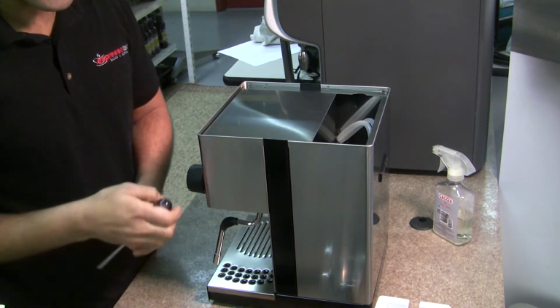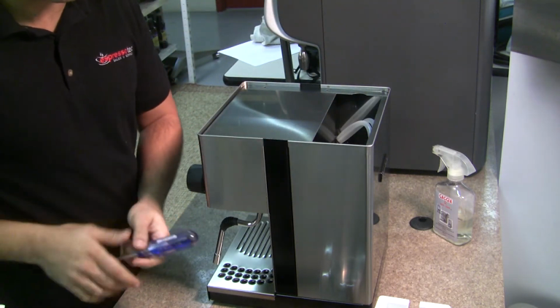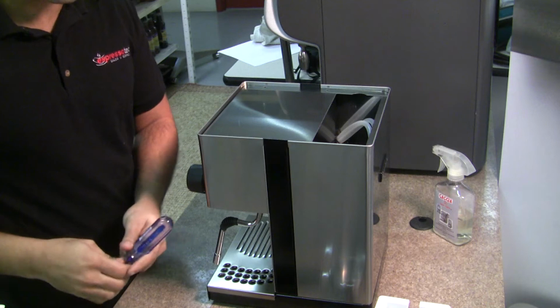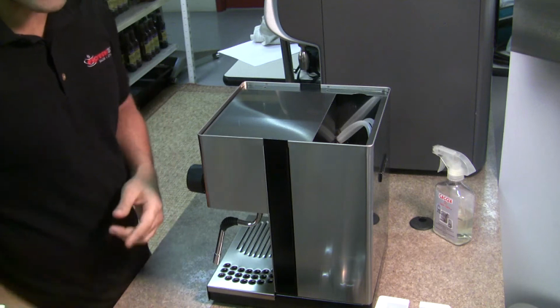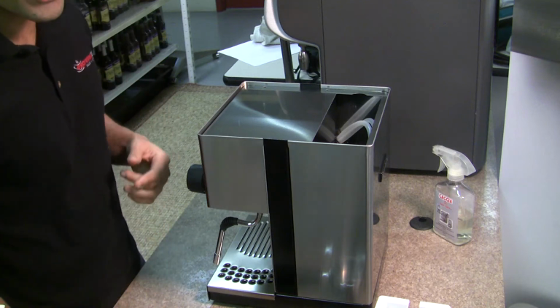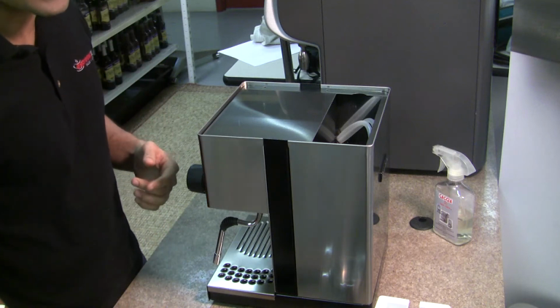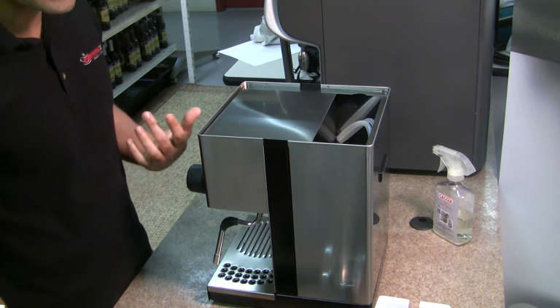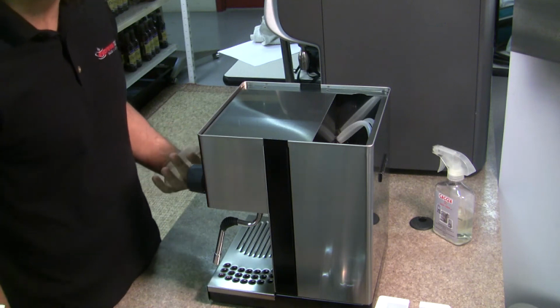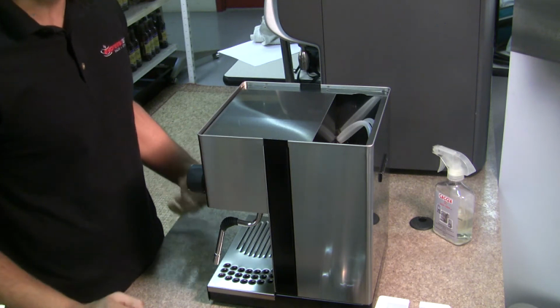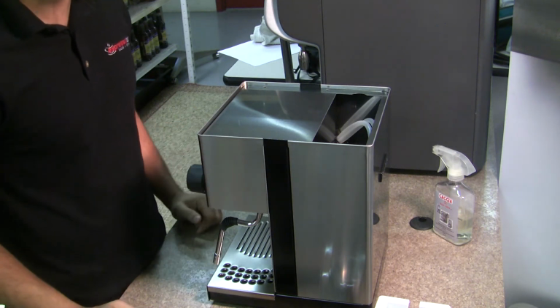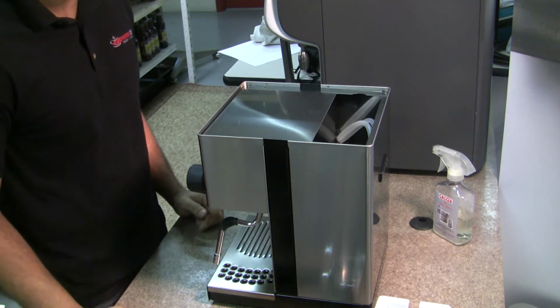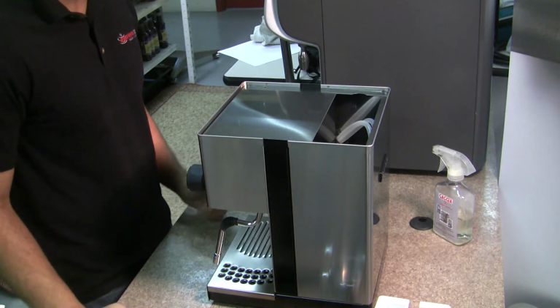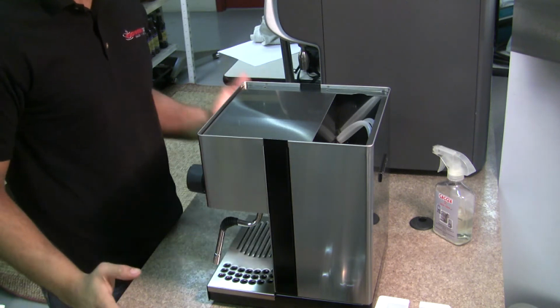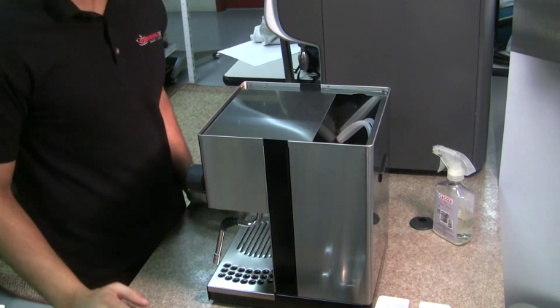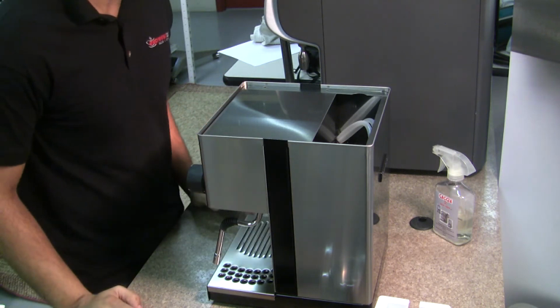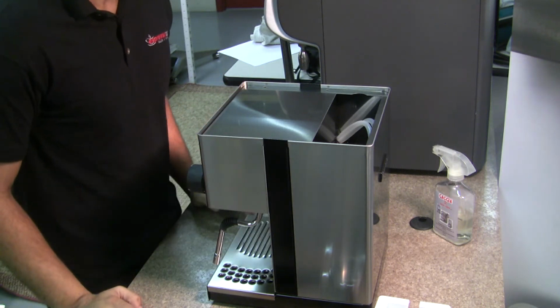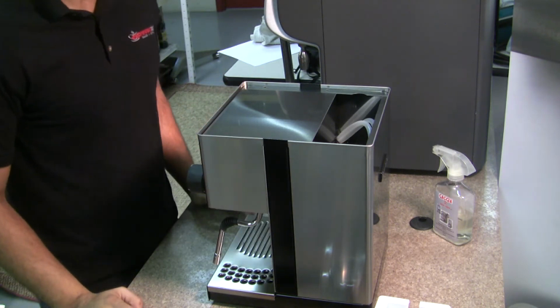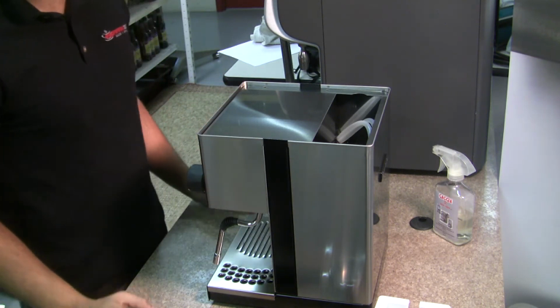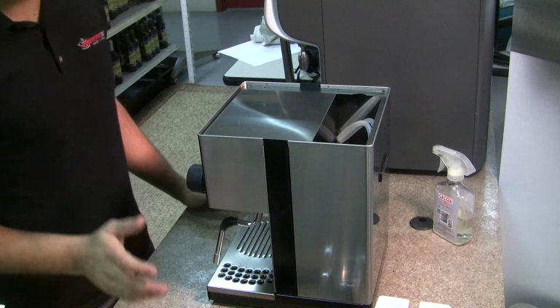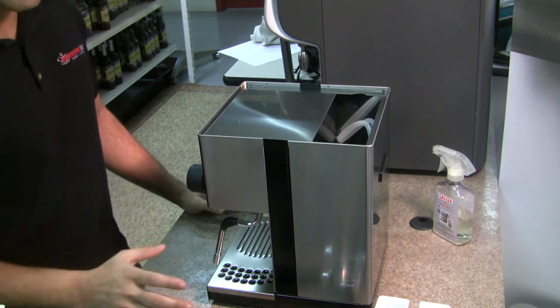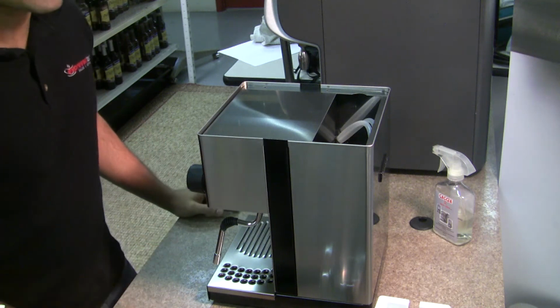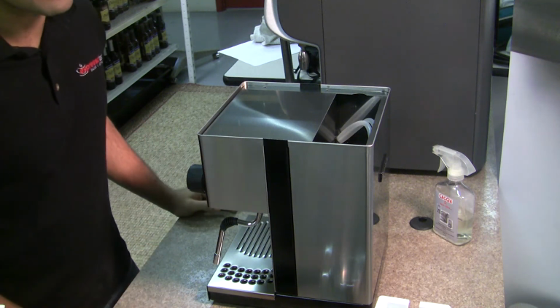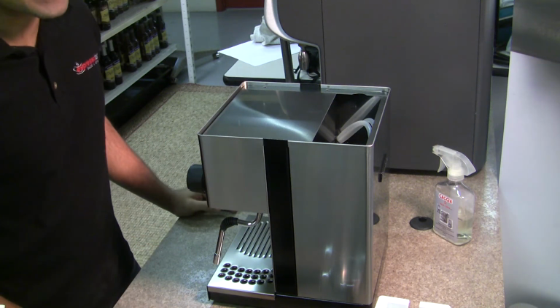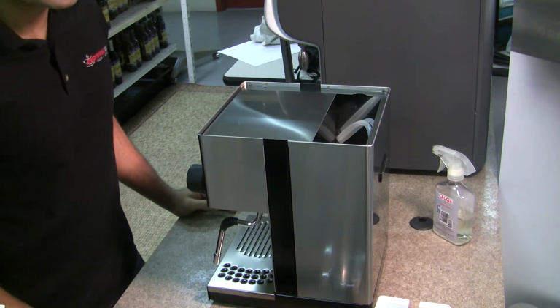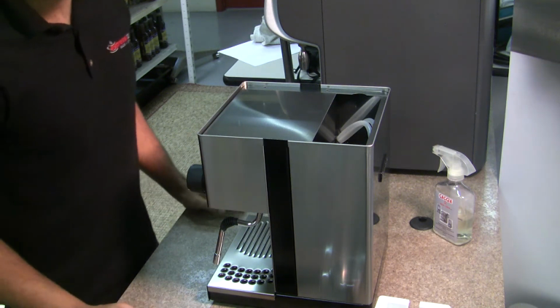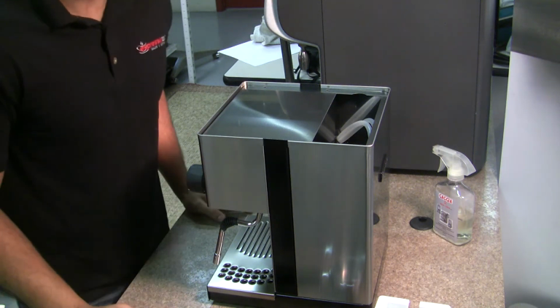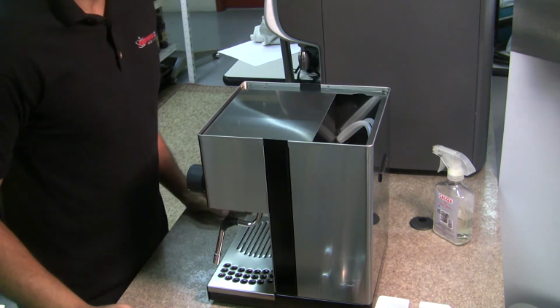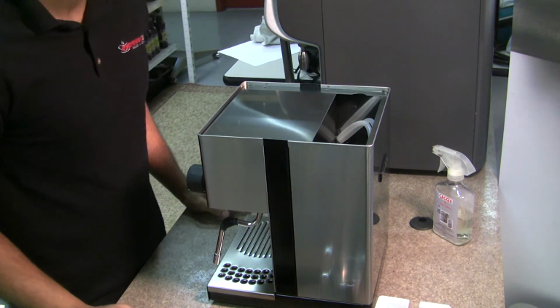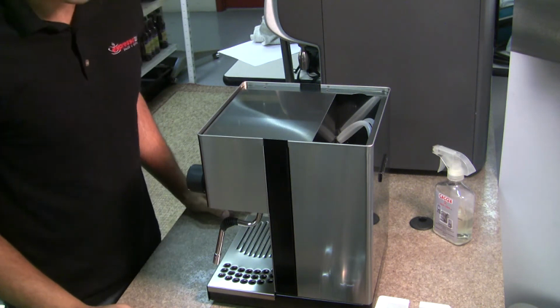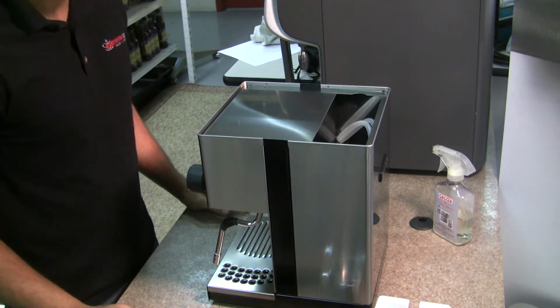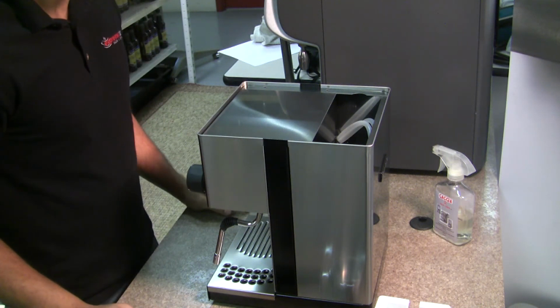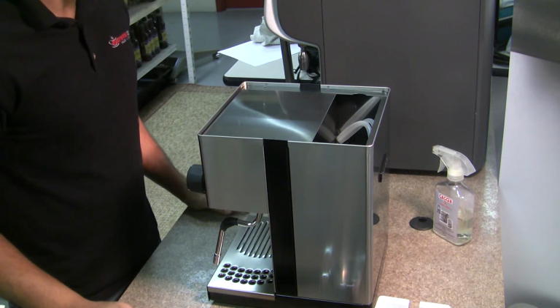So if you notice that your machine's not dispensing any hot water anymore, it's not heating up, give it a shot. Try resetting the thermostat, and hopefully it's not going to be the element that's gone.